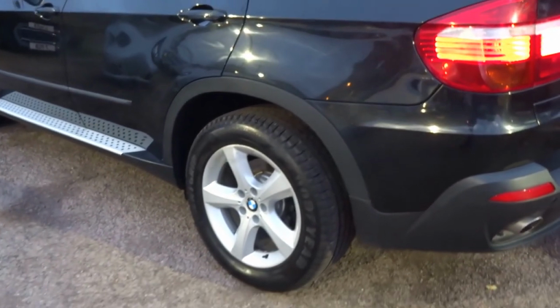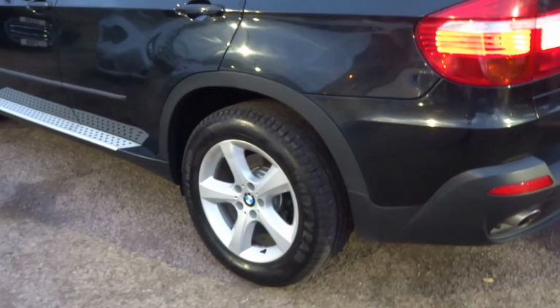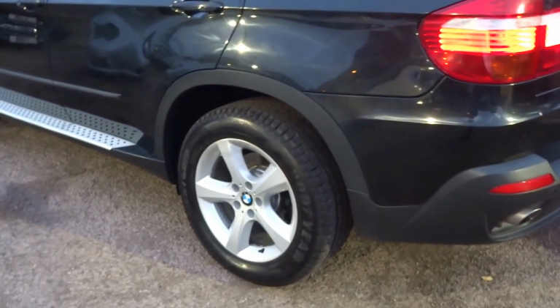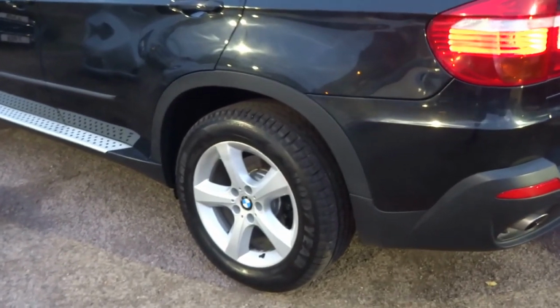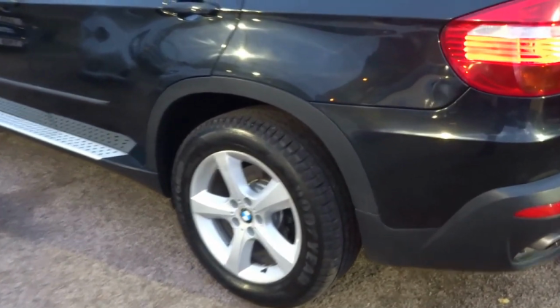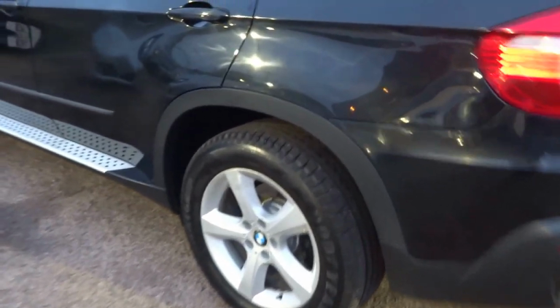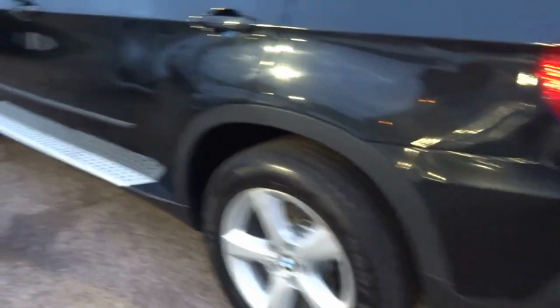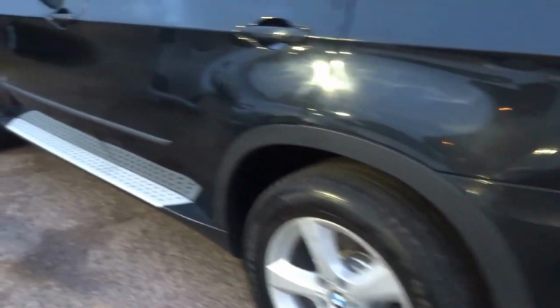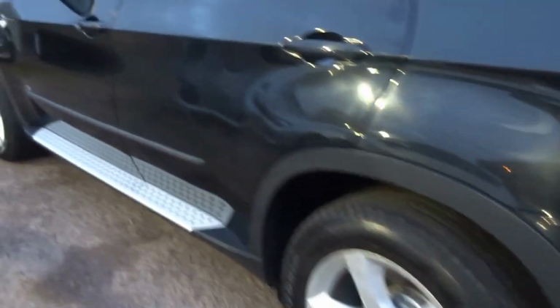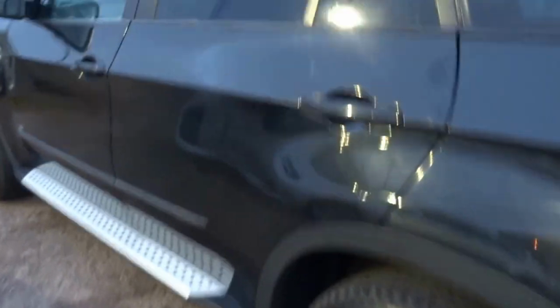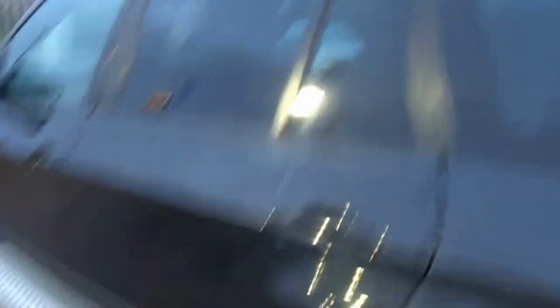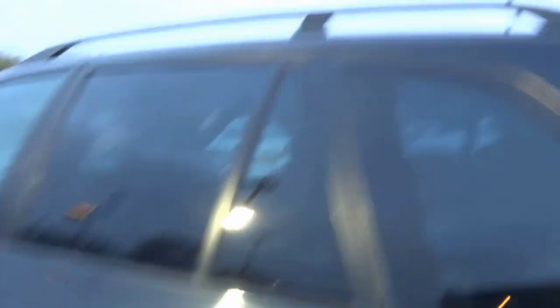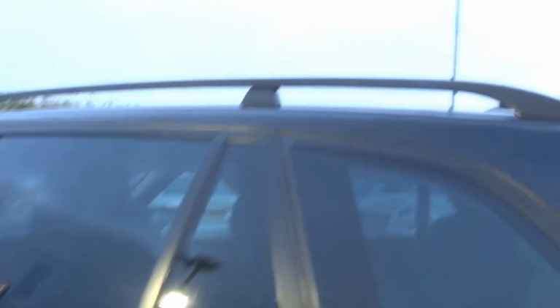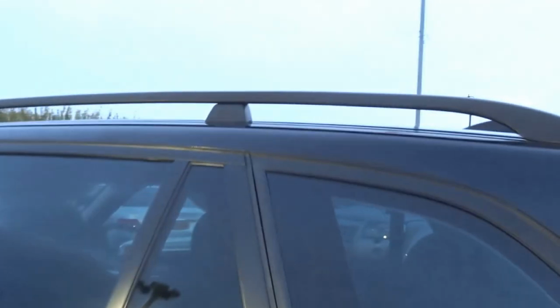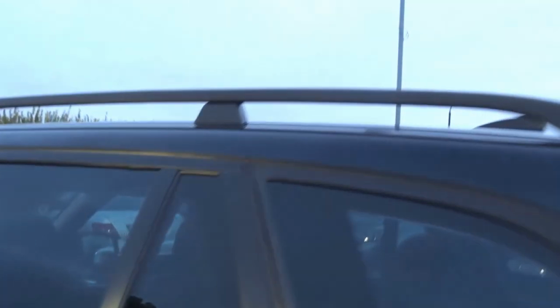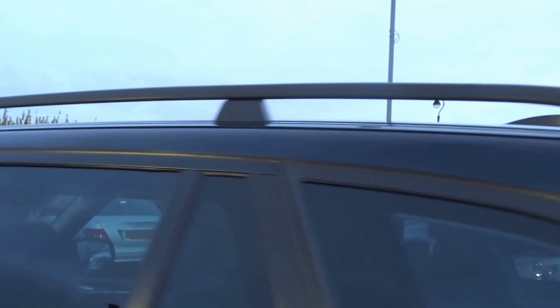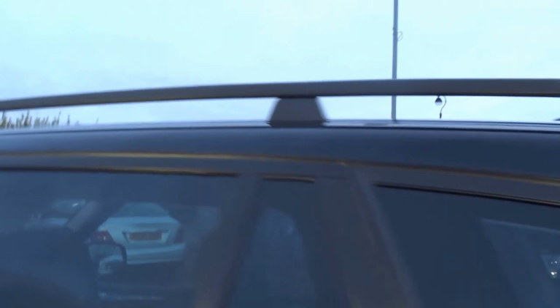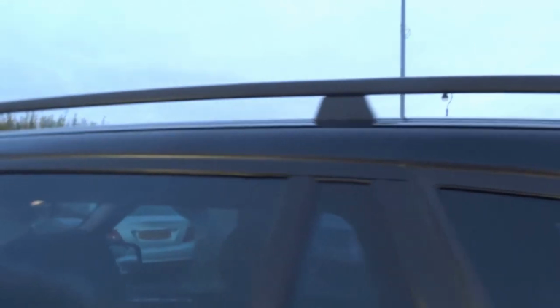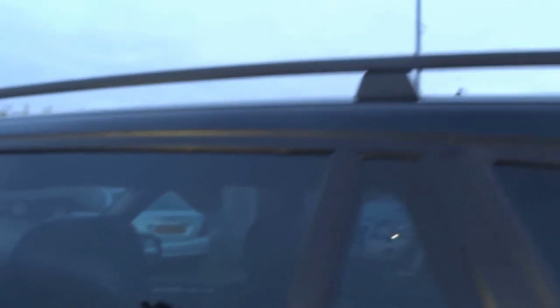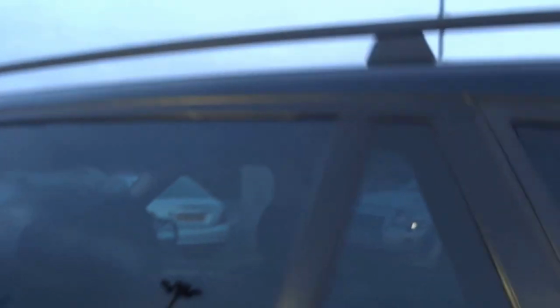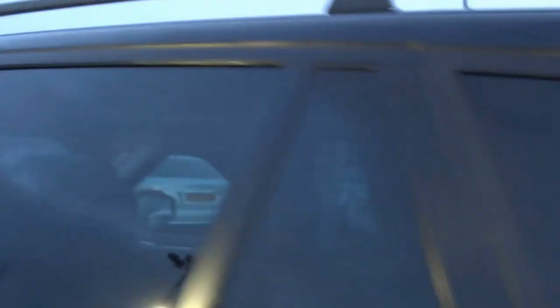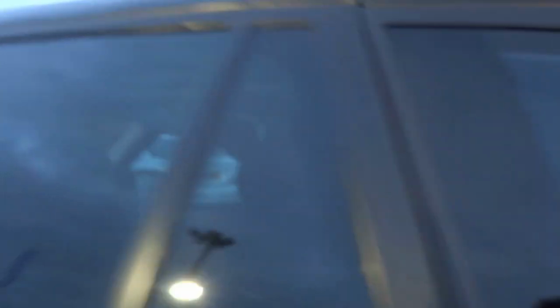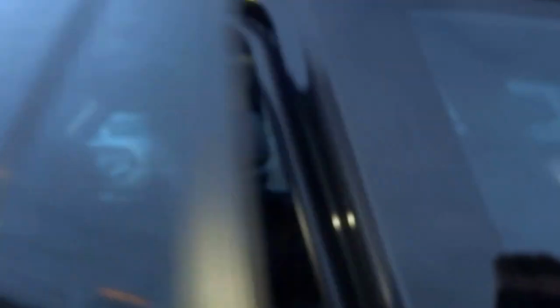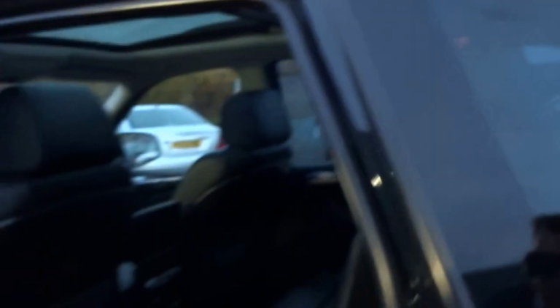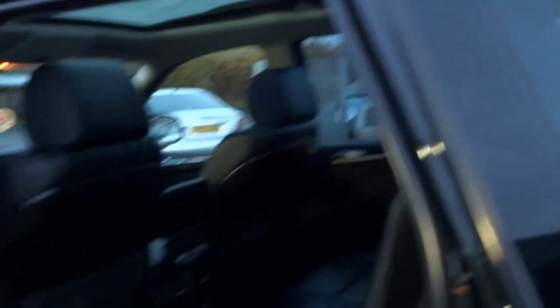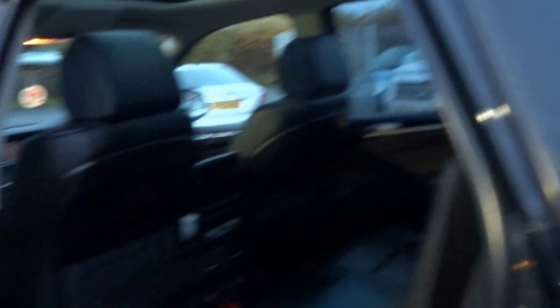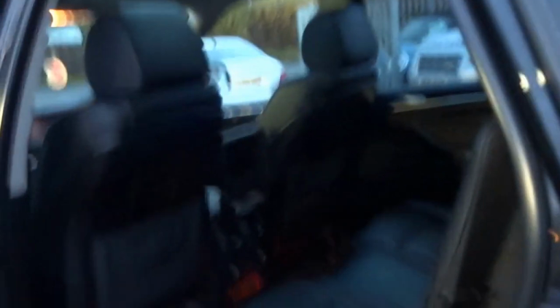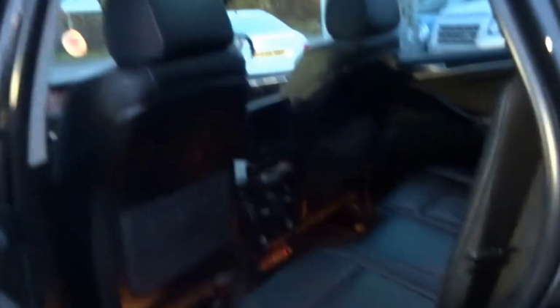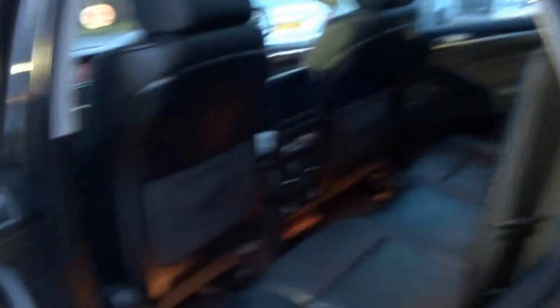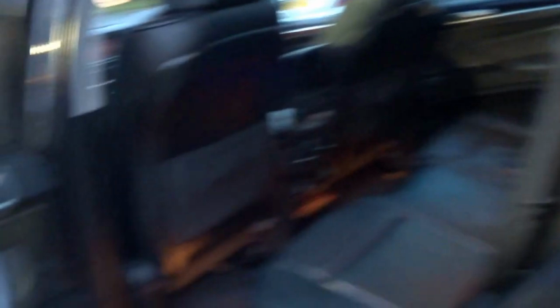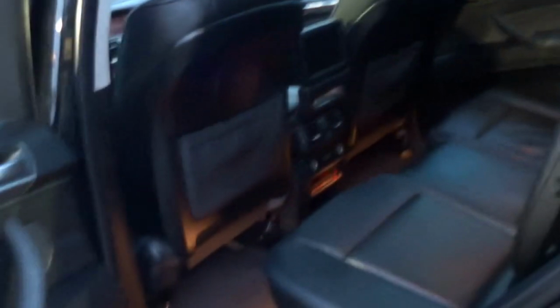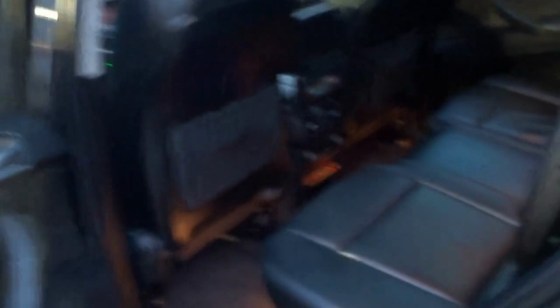As you can see, four good tyres. It's got the side steps, roof rails on the car. If I just go into the back of the vehicle...